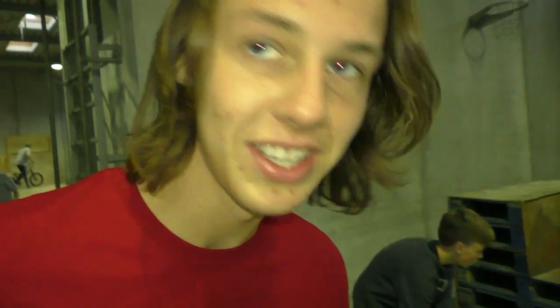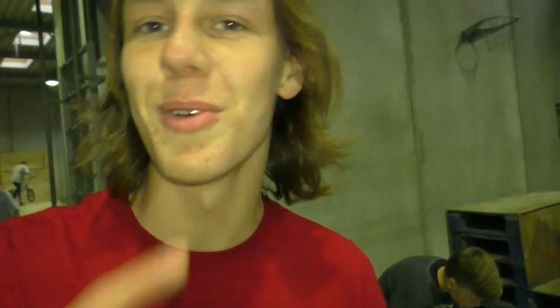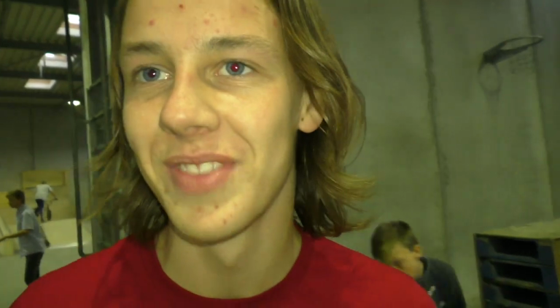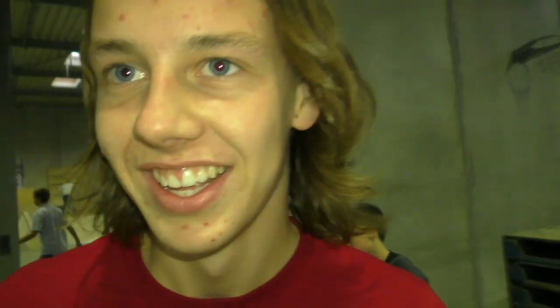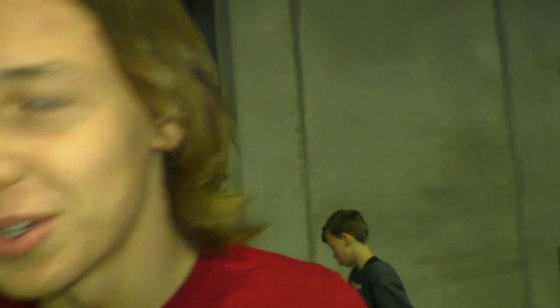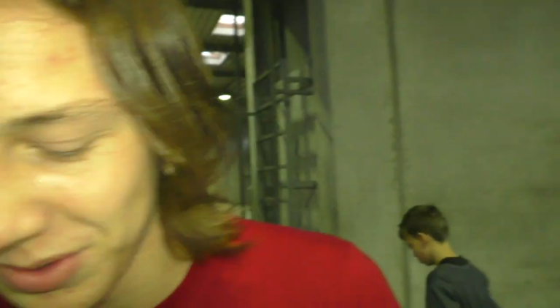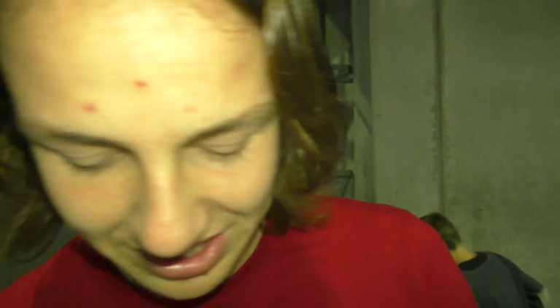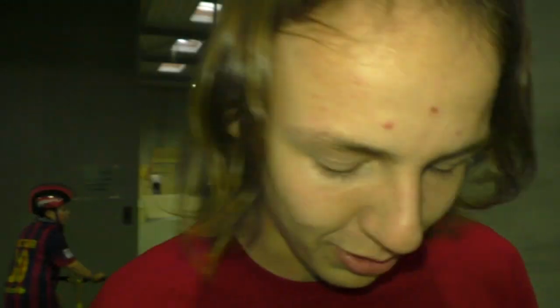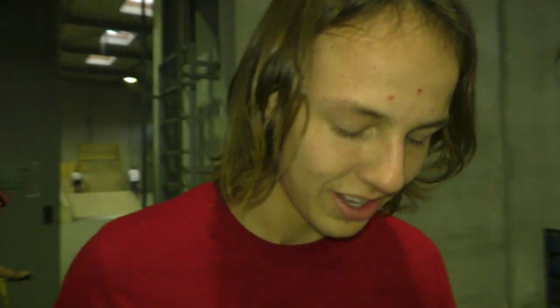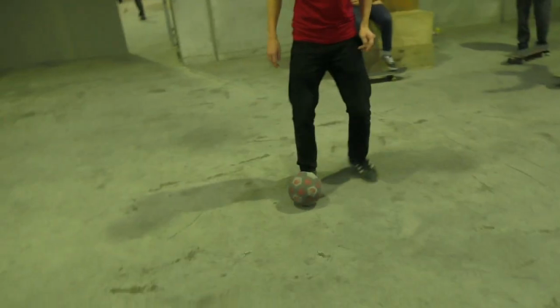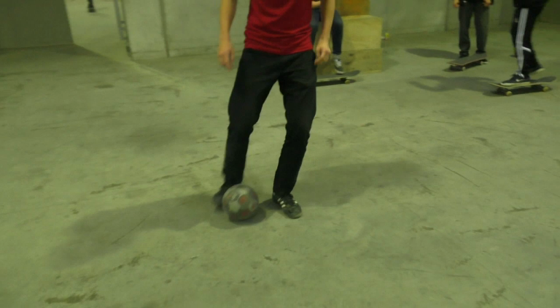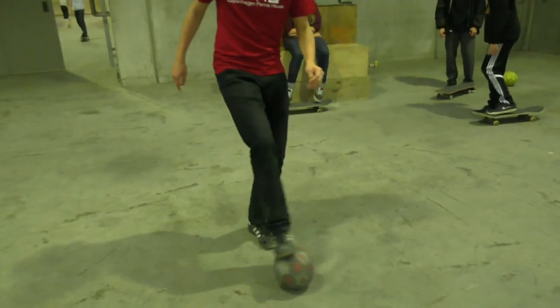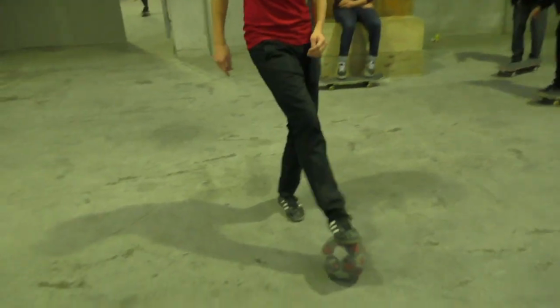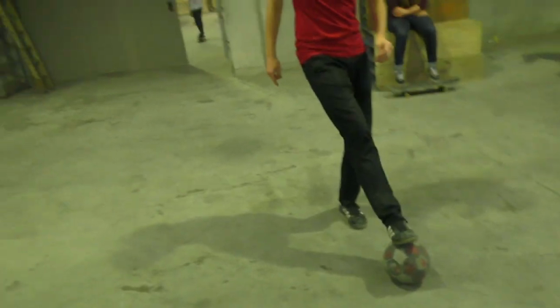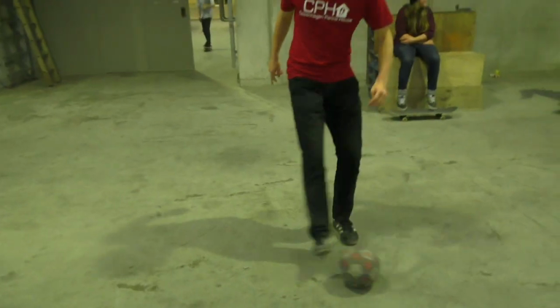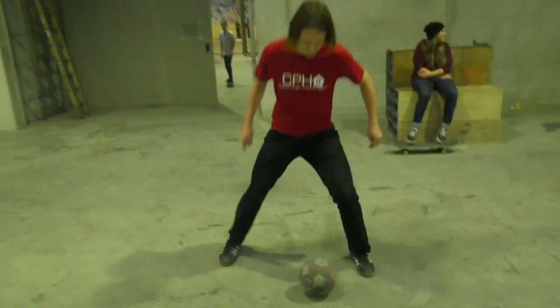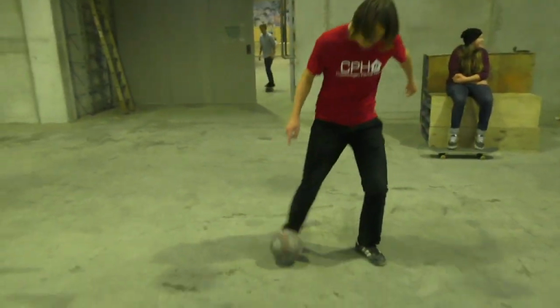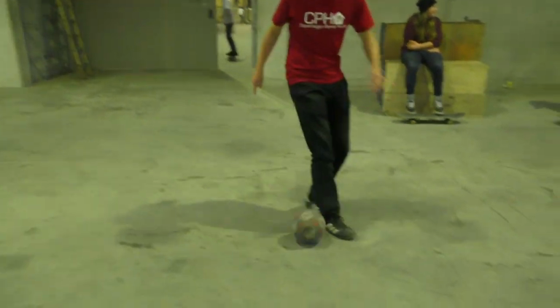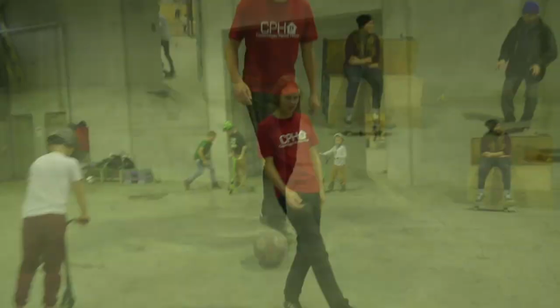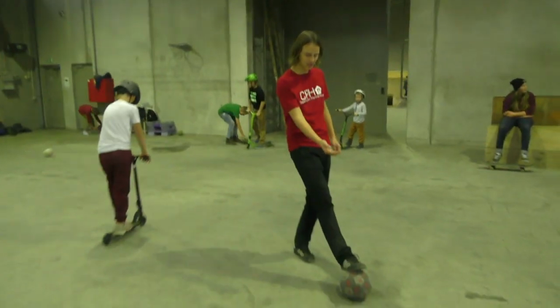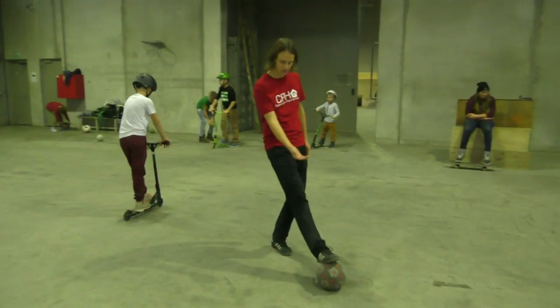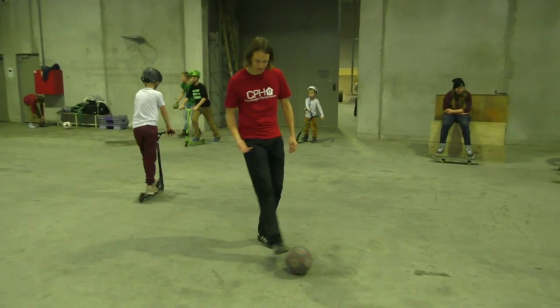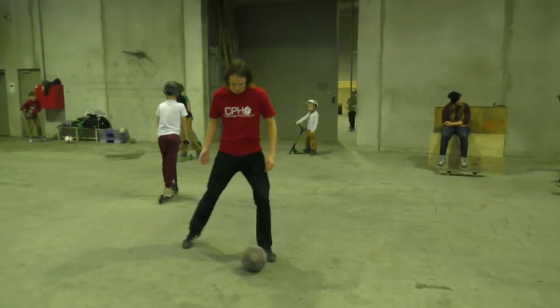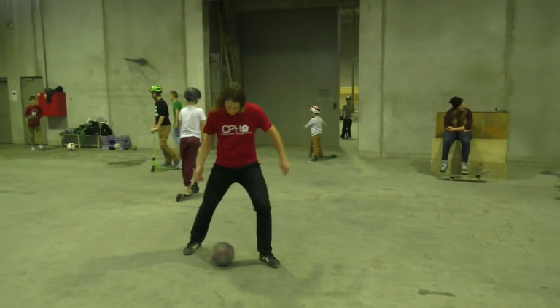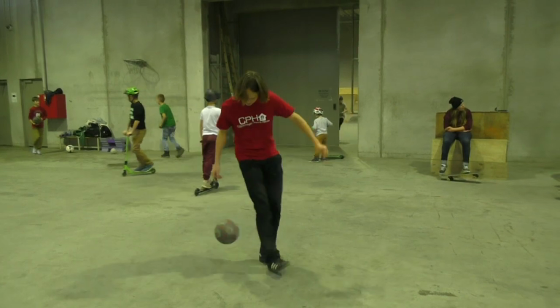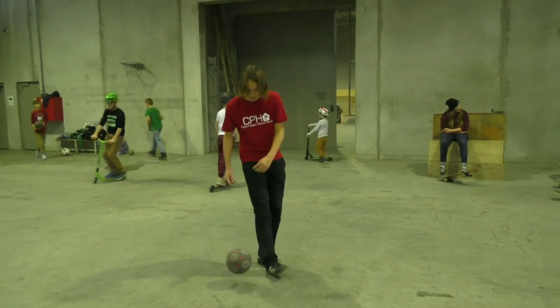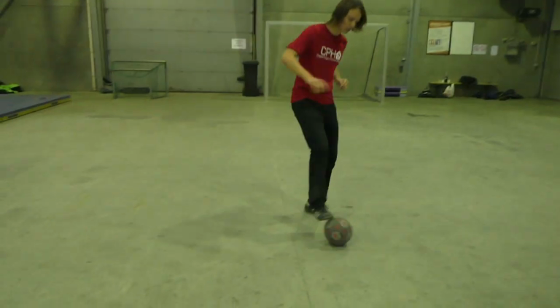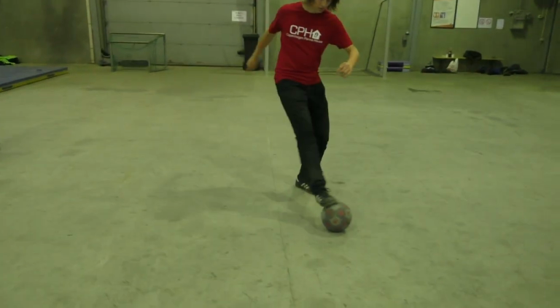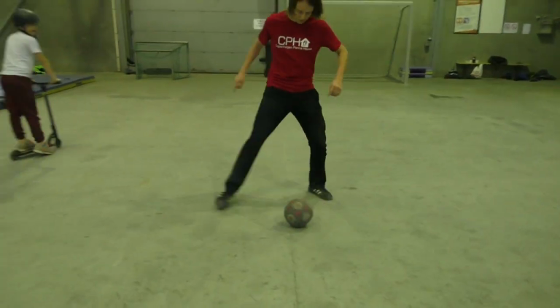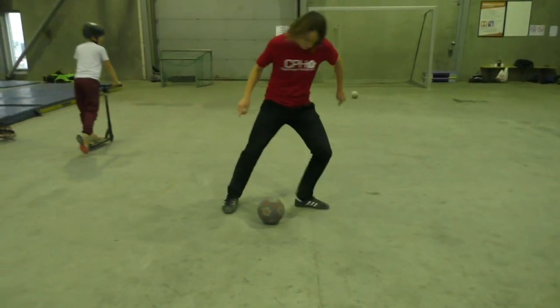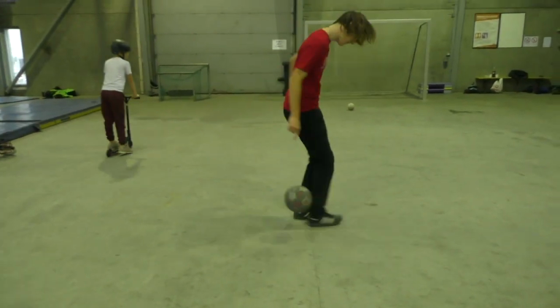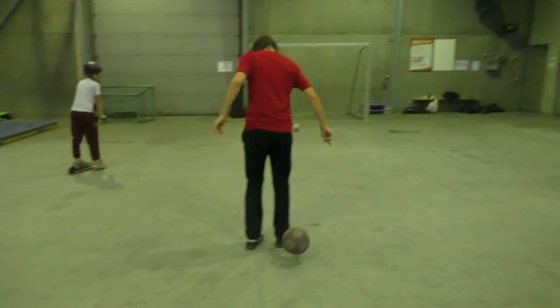Step 1: You take the ball and you roll it back towards your foot to get some speed up. Step 2: Push your foot underneath the ball to get a little flick up. Then you turn your body.